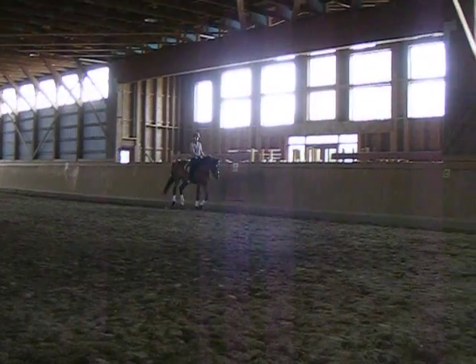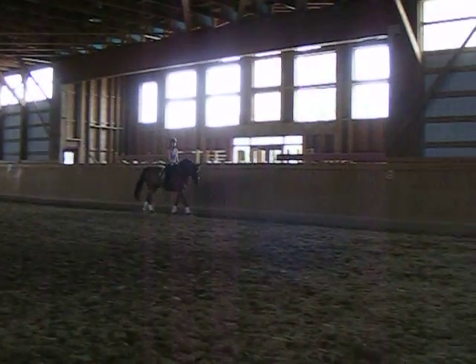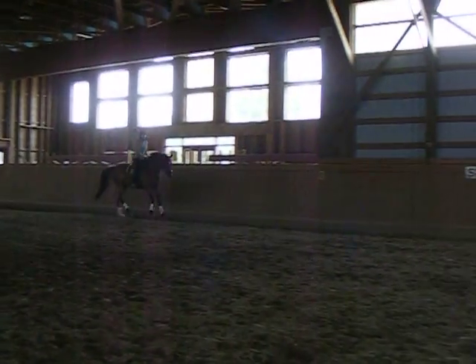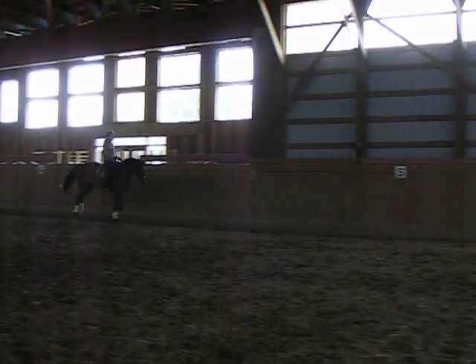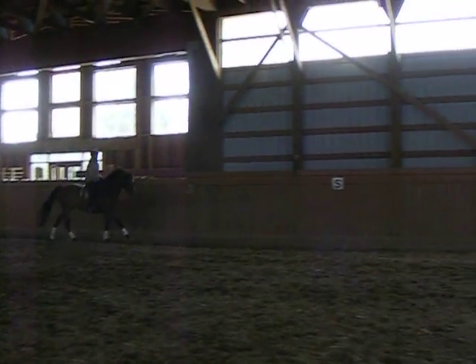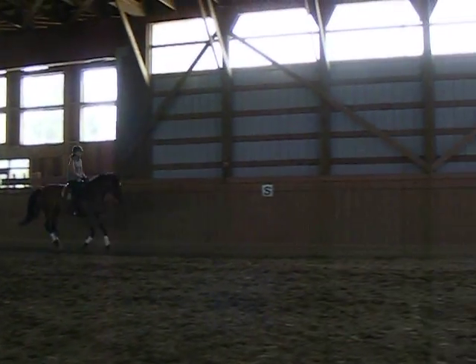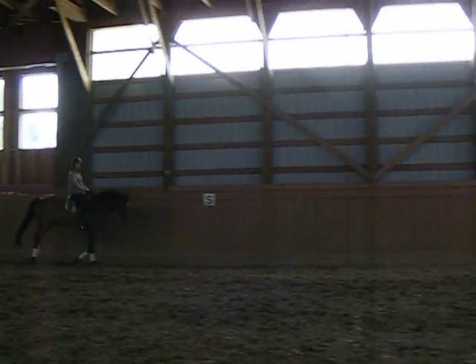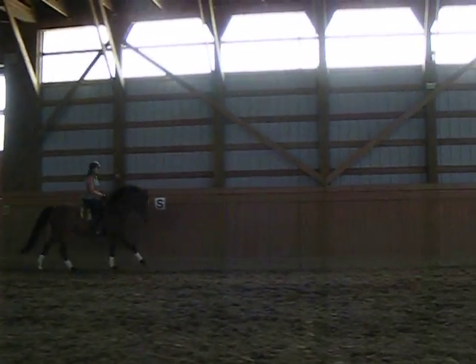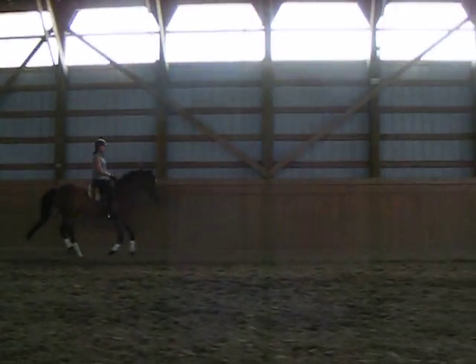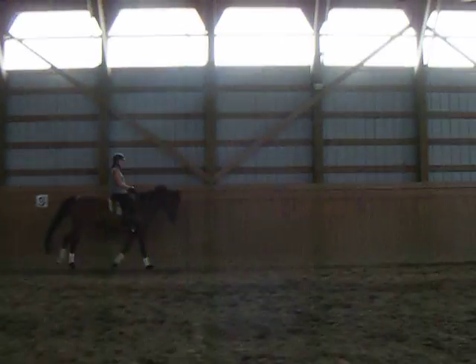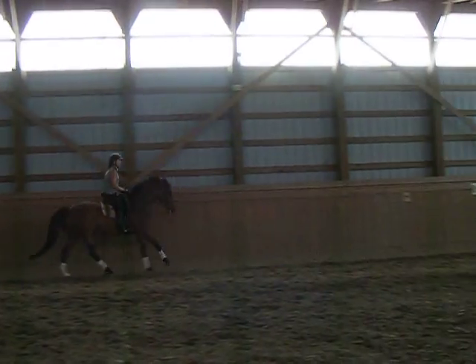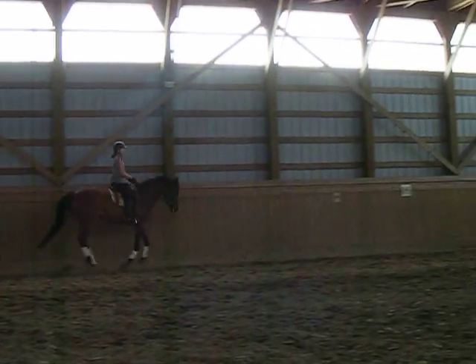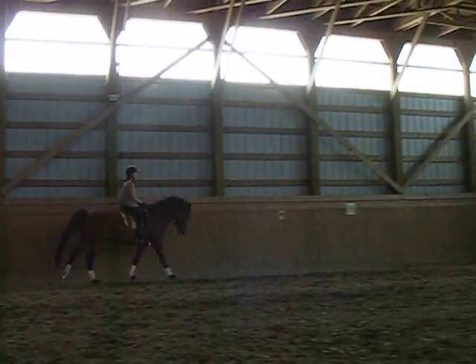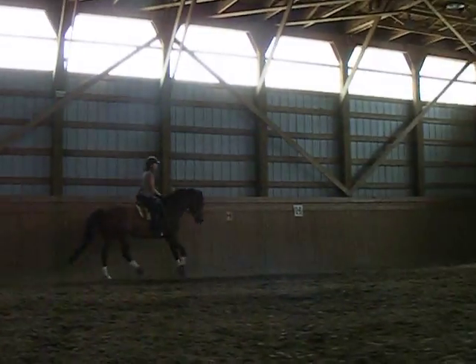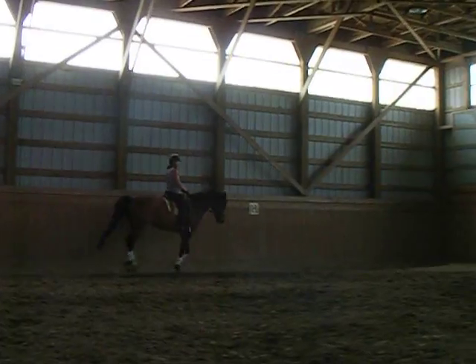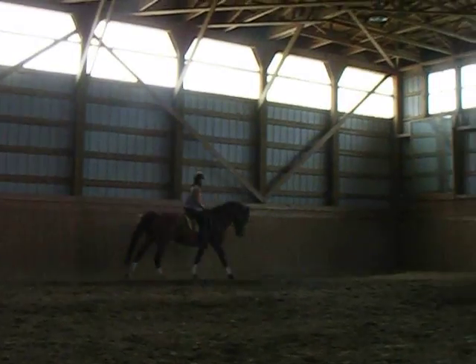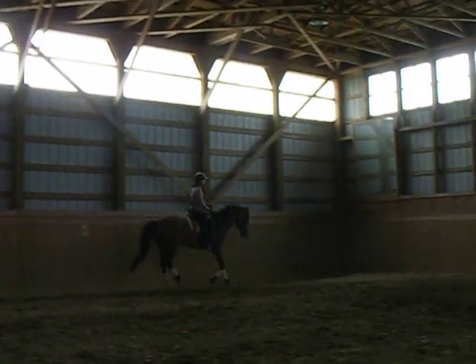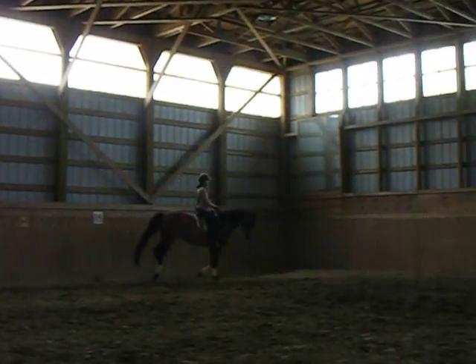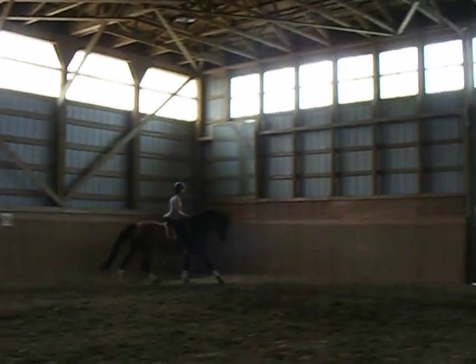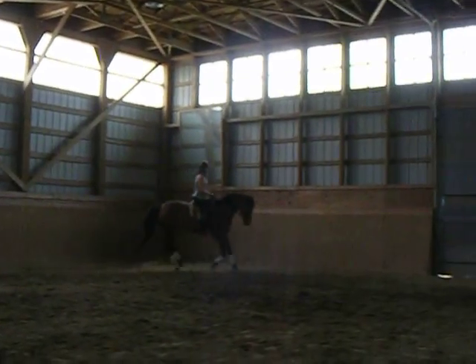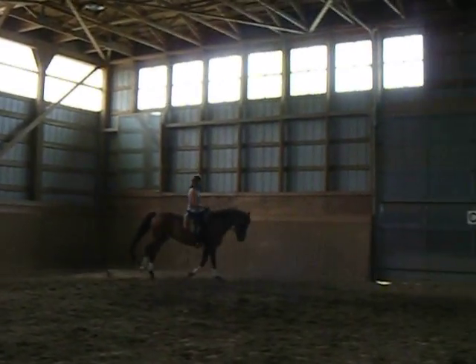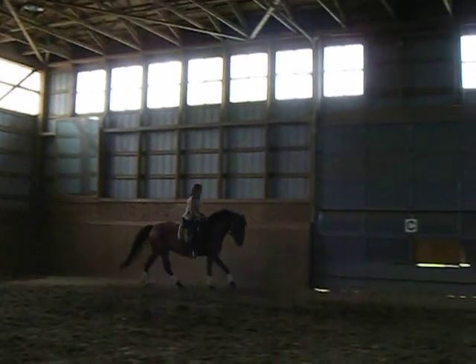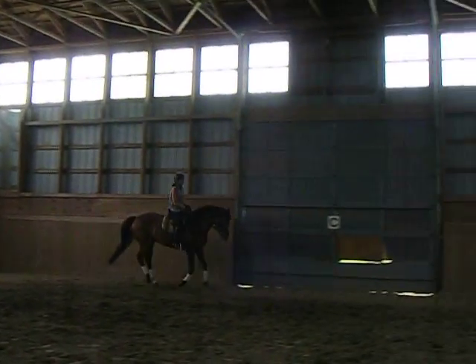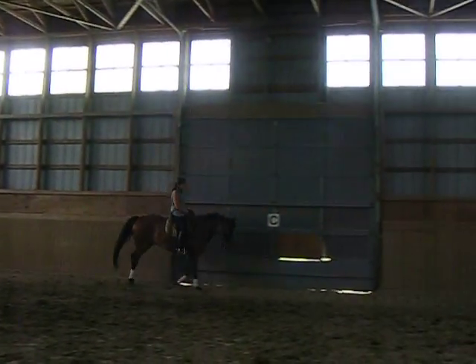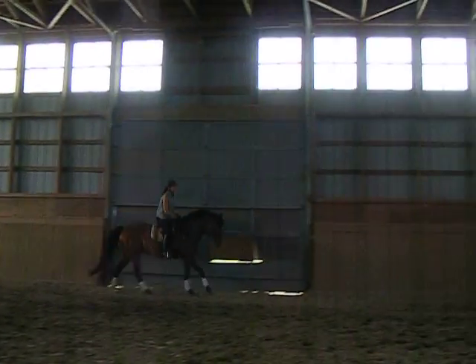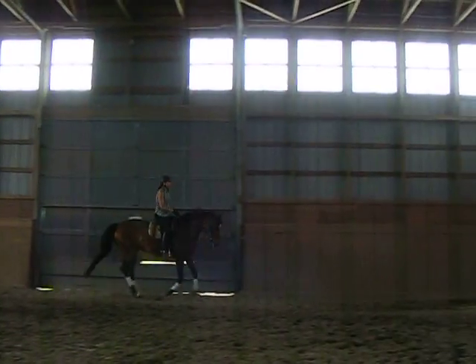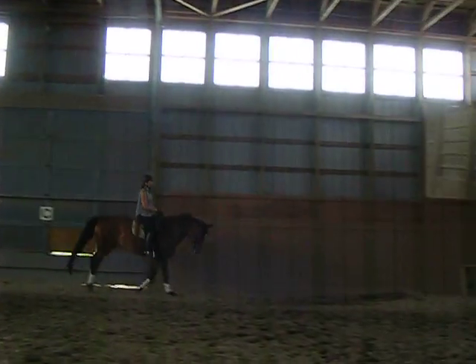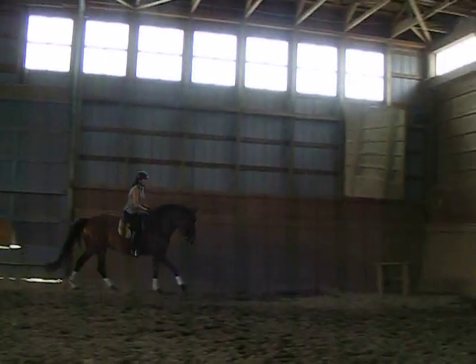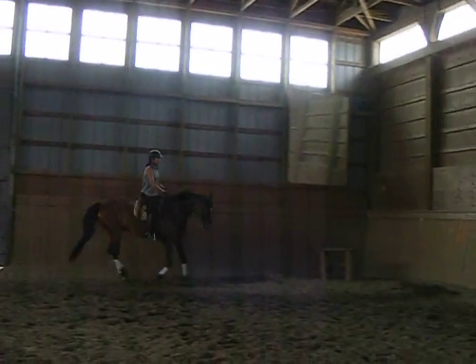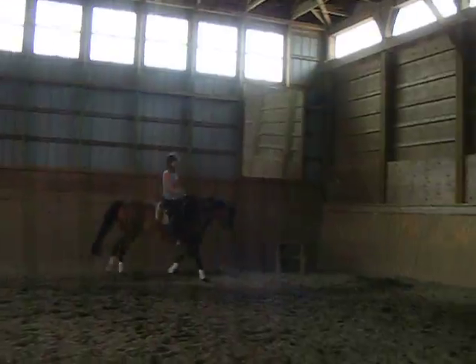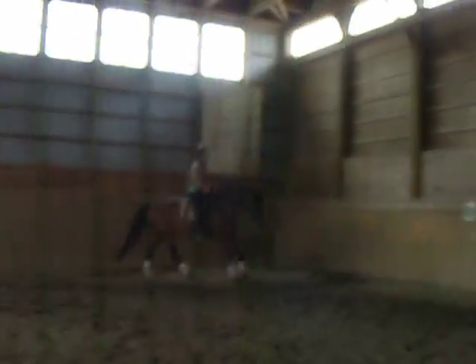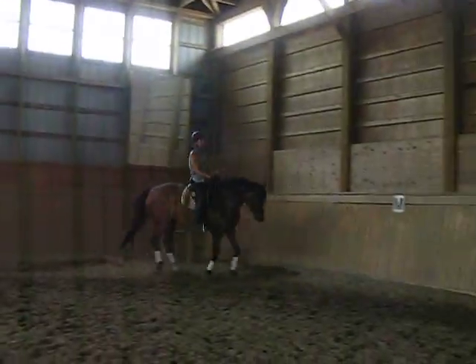You have to avoid the head tilting this way by making sure that she doesn't lean on that right rein. You lift it and release it and look at her ears to keep them level.